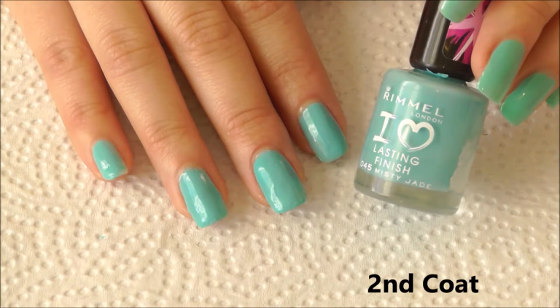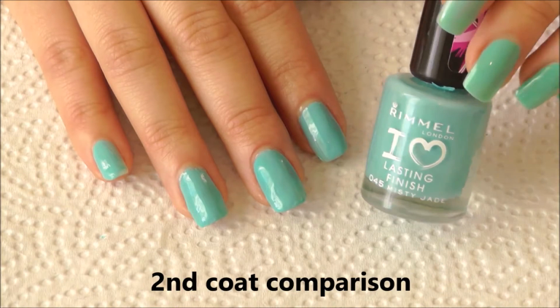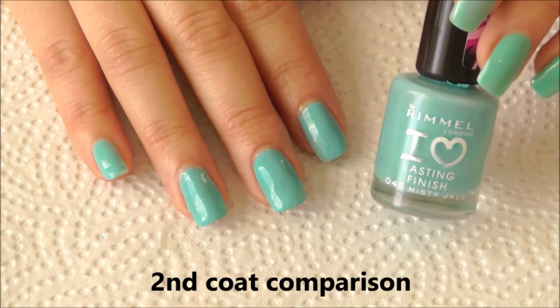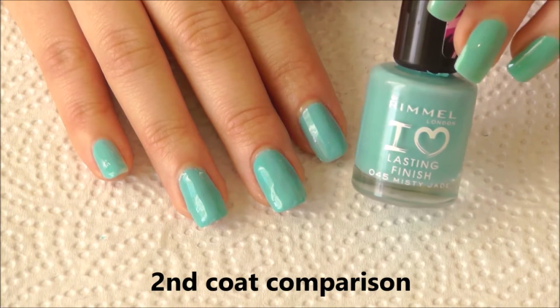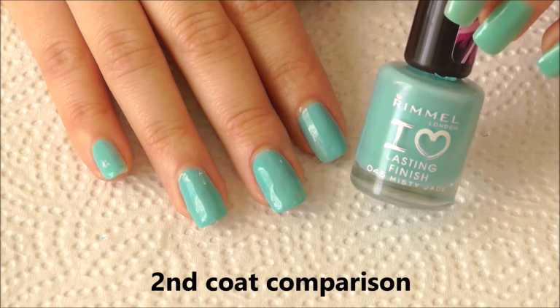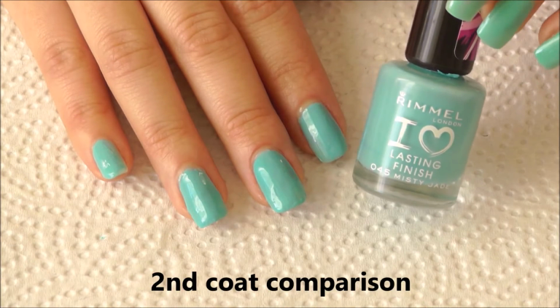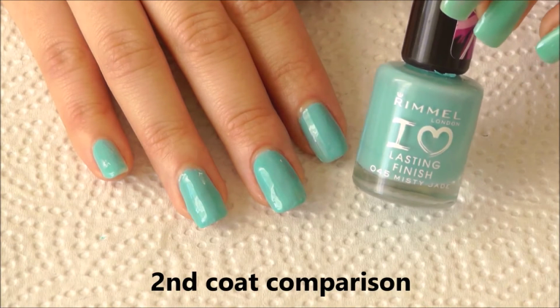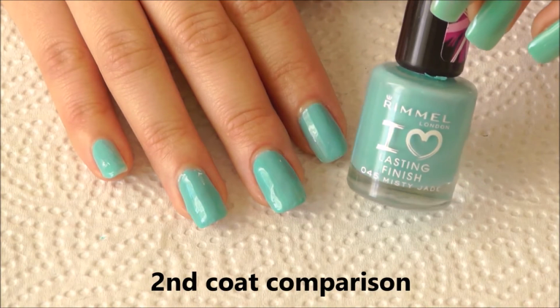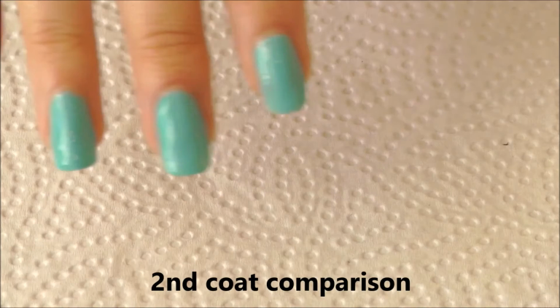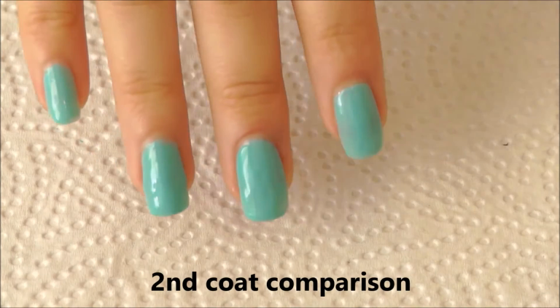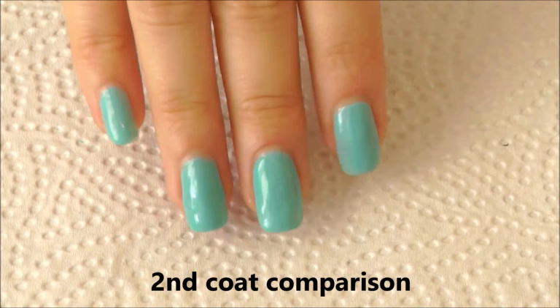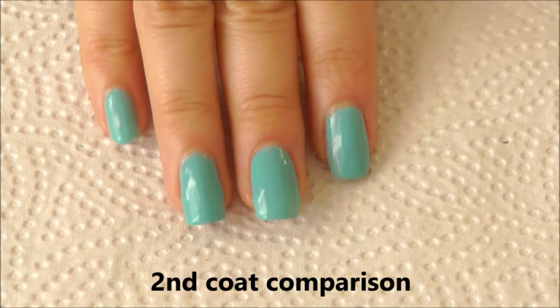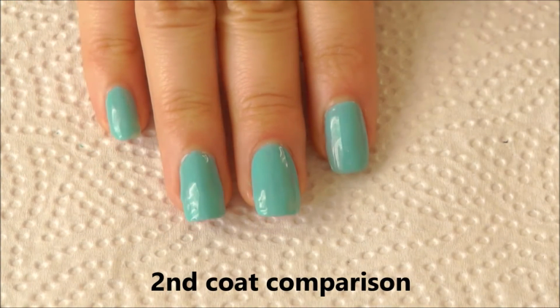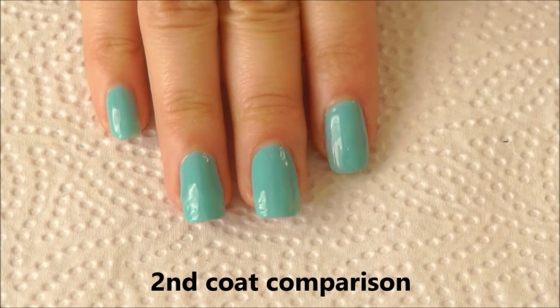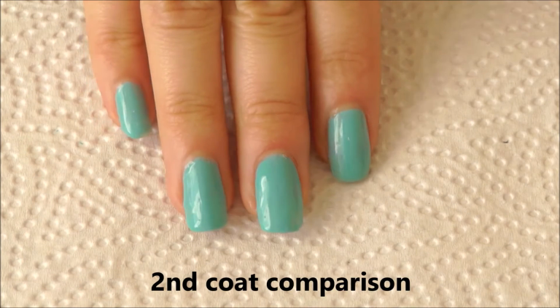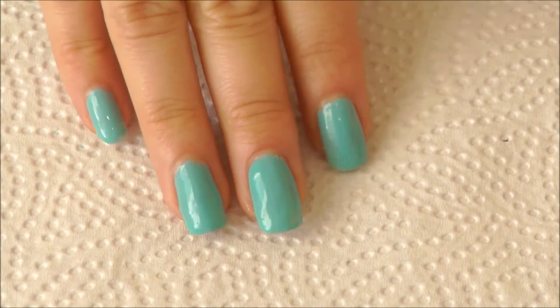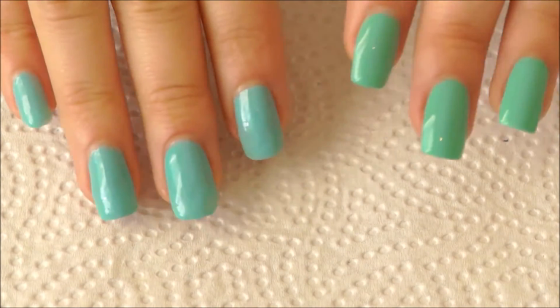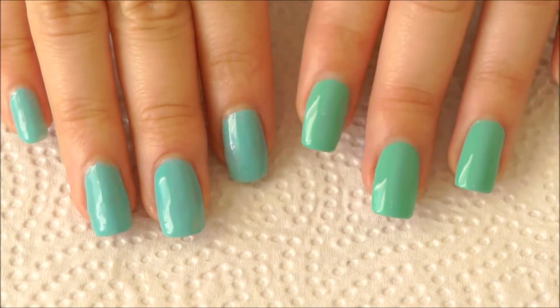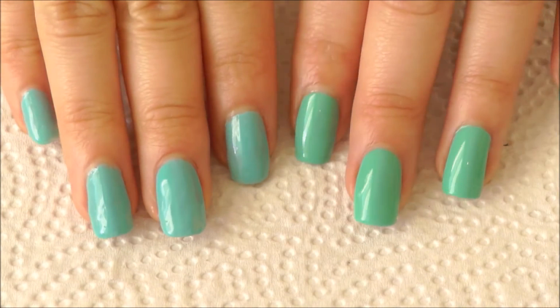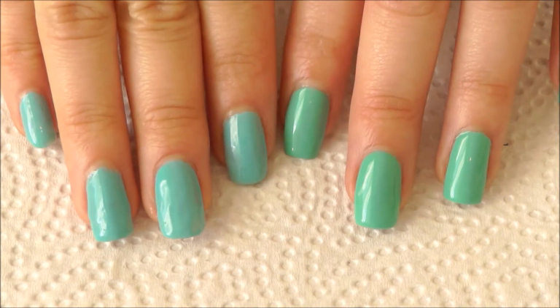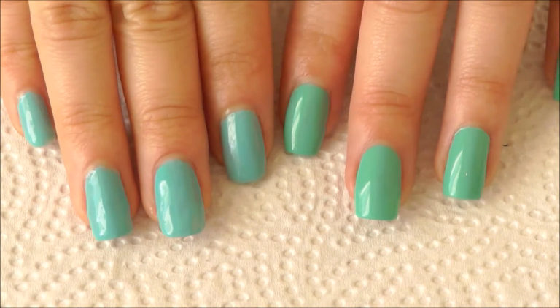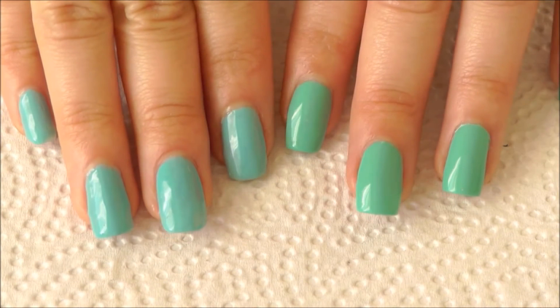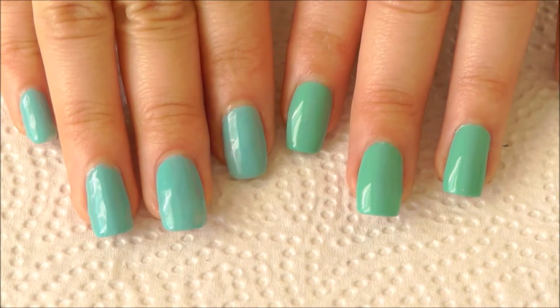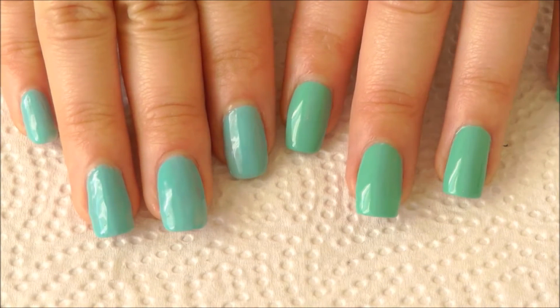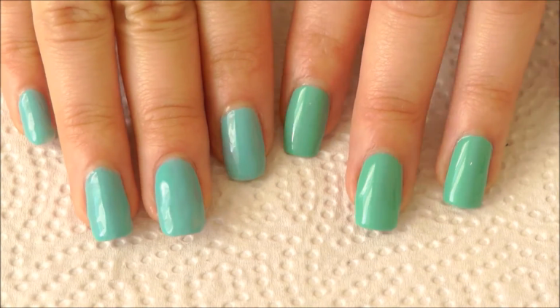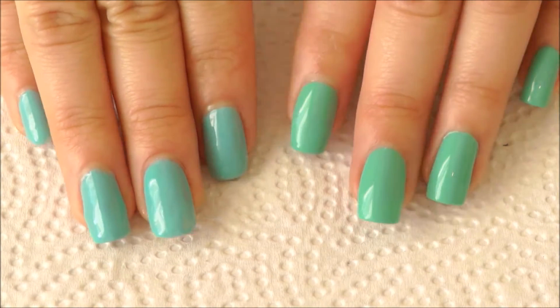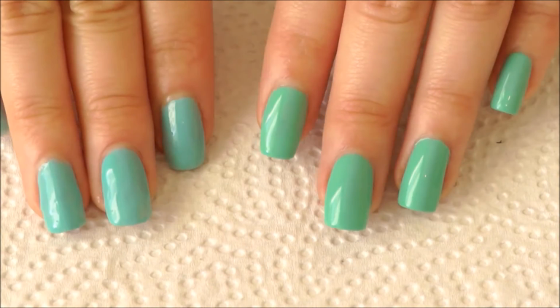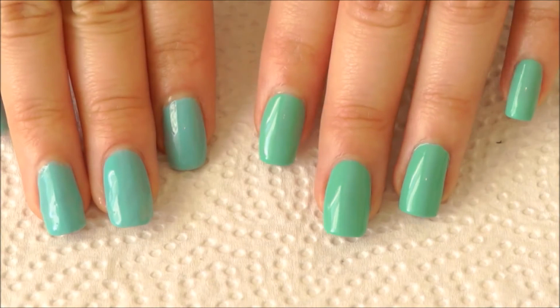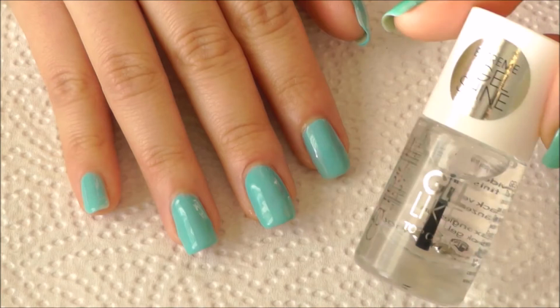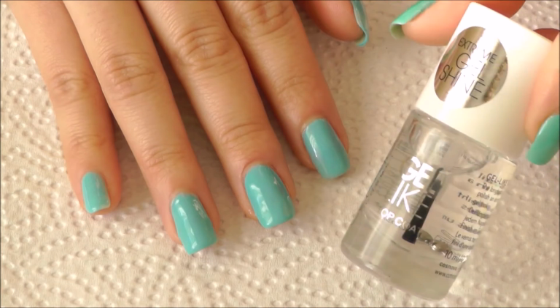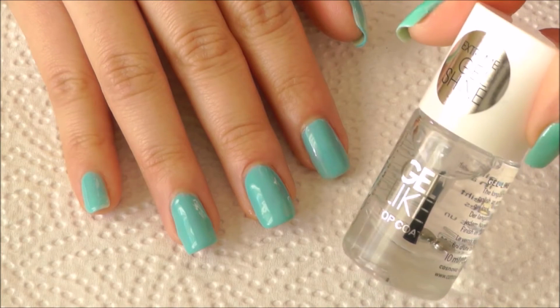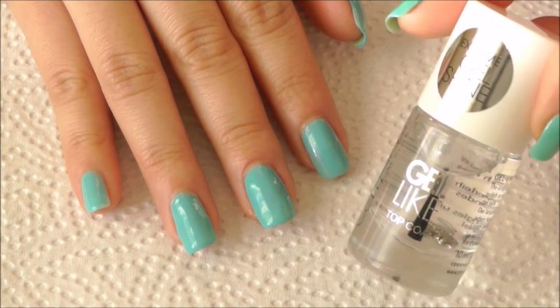So let's compare again with two coats of regular polish over this gel look polish. You can definitely tell the difference — how the P2 Lint polish looks so much volumized and glossy.